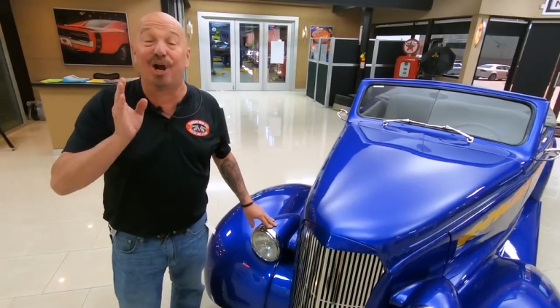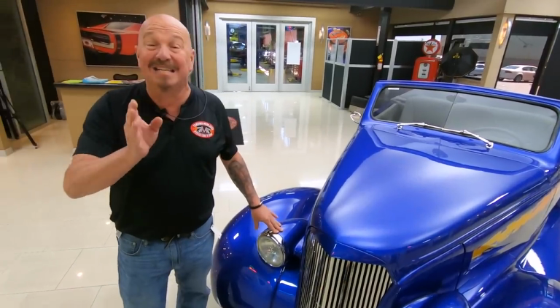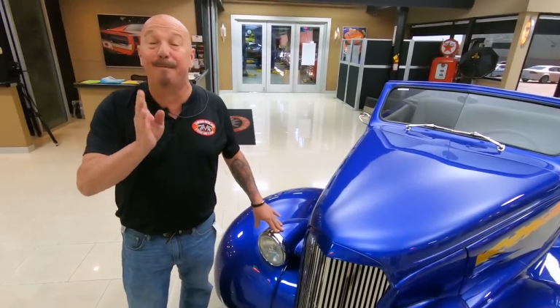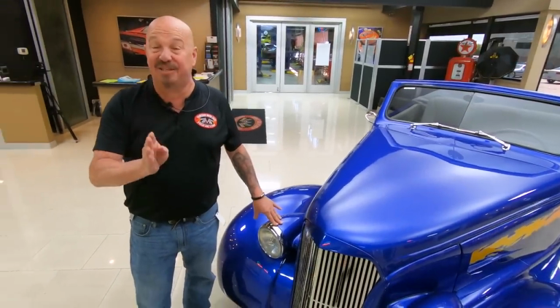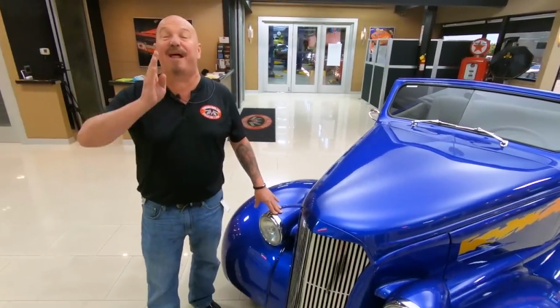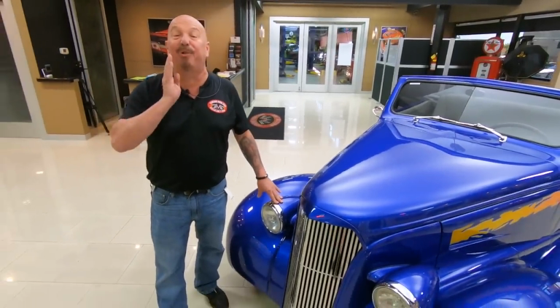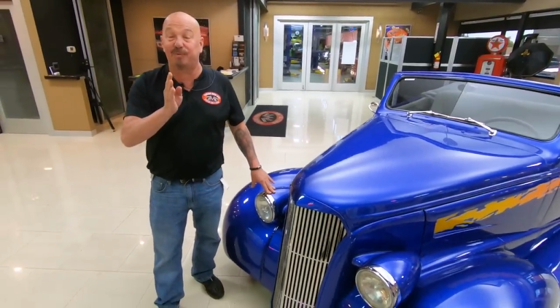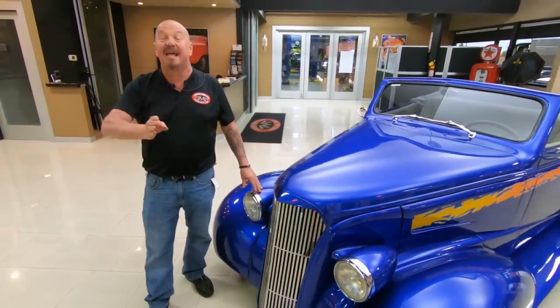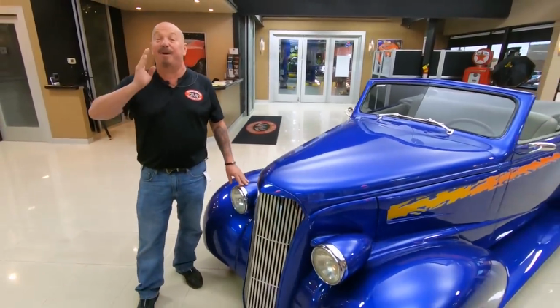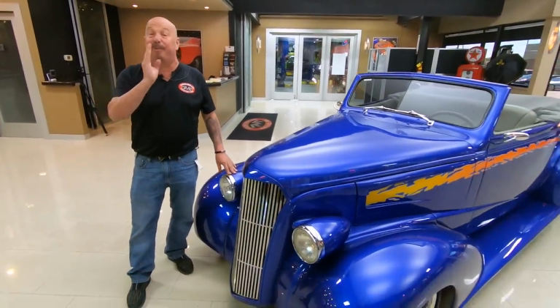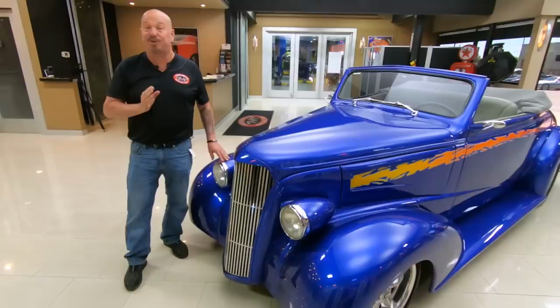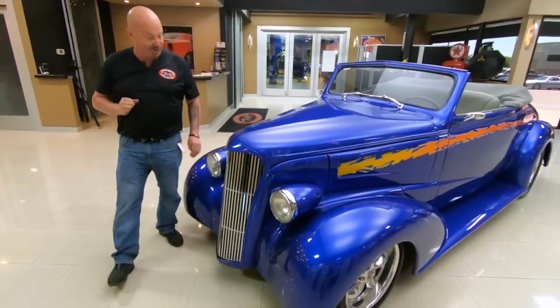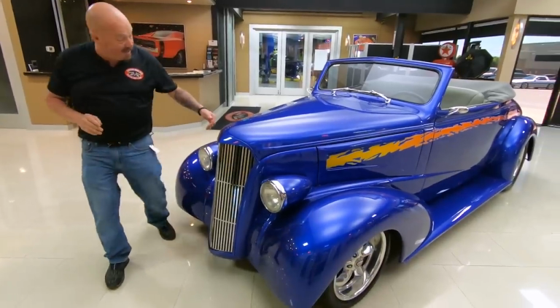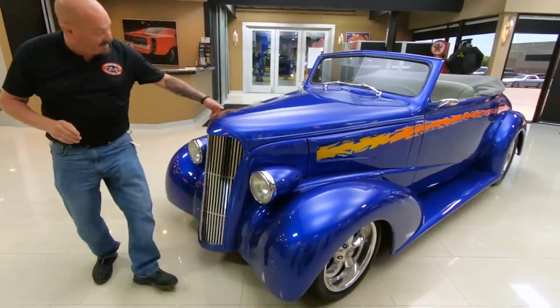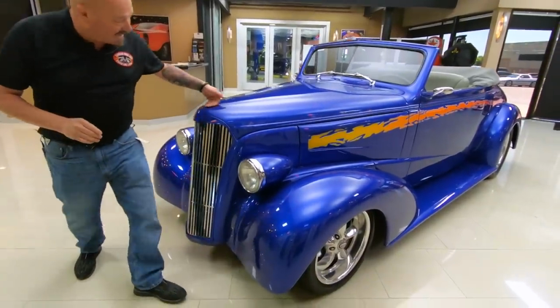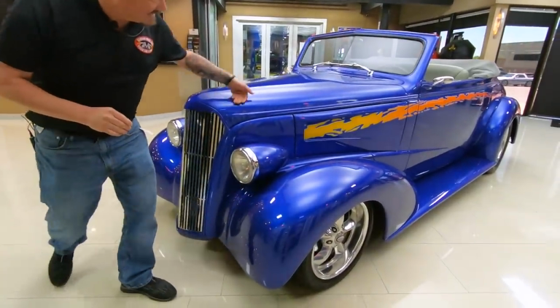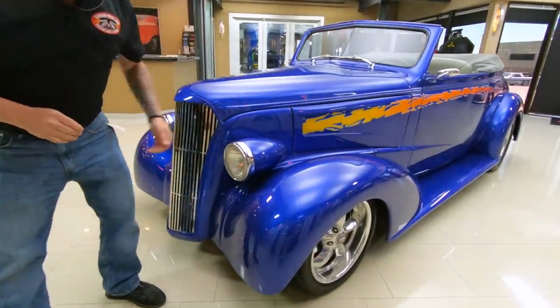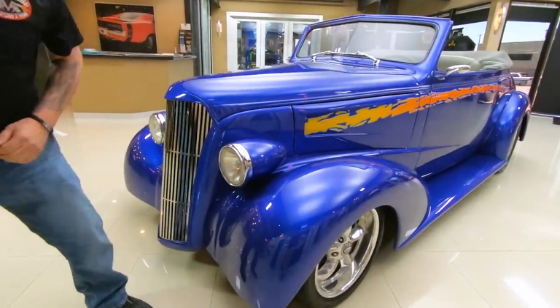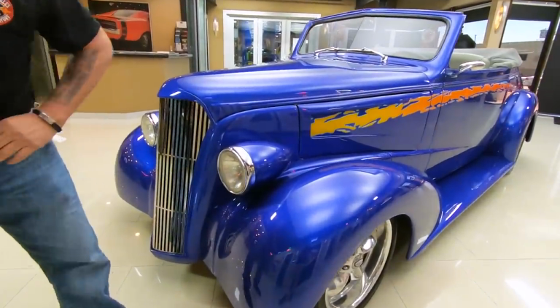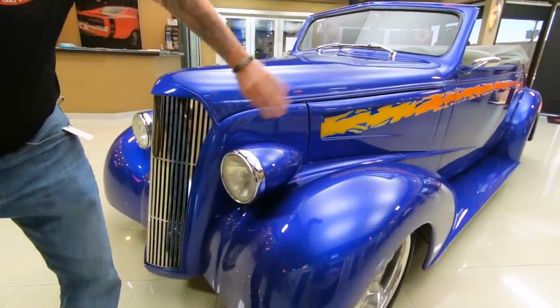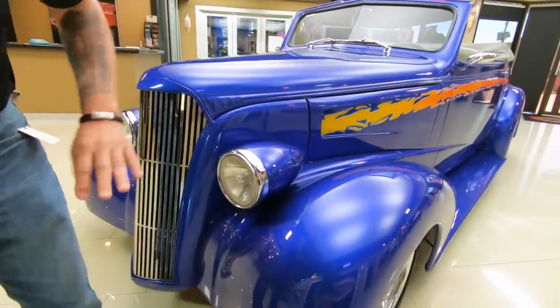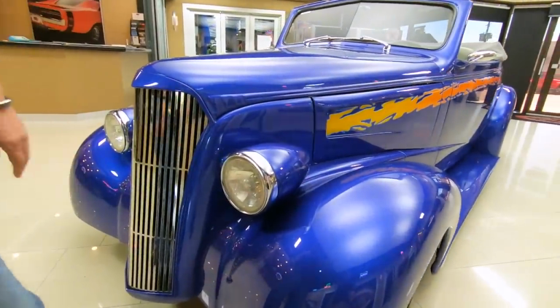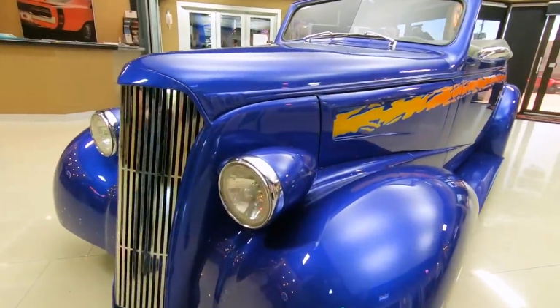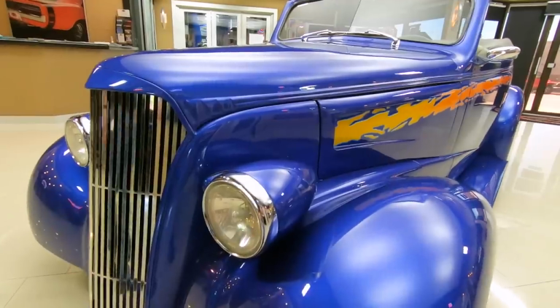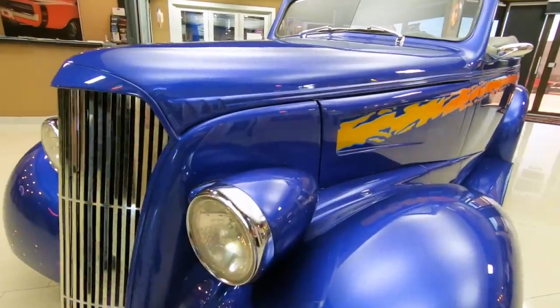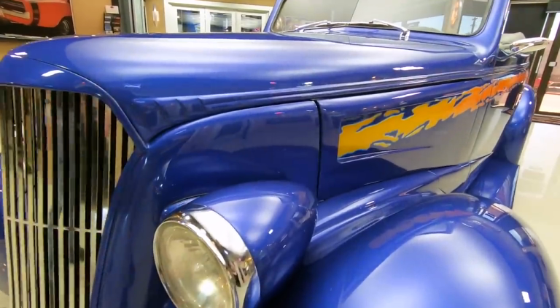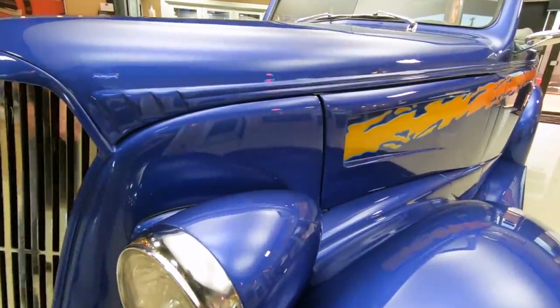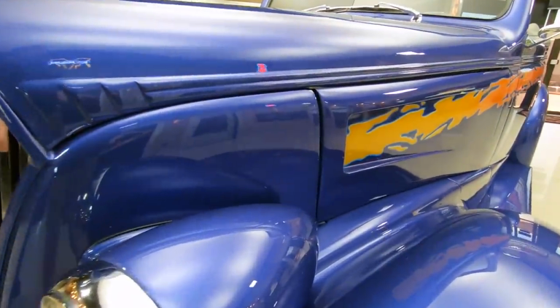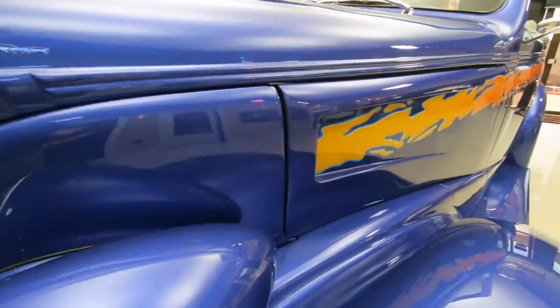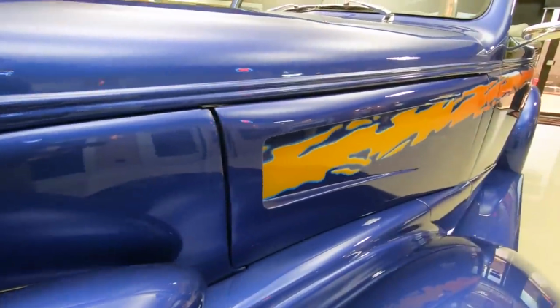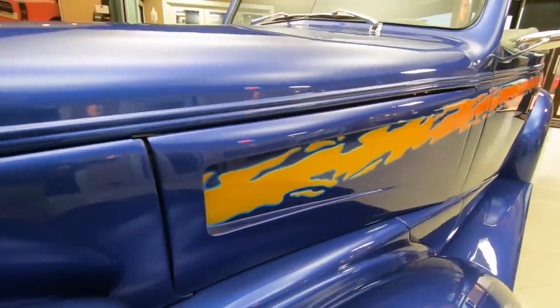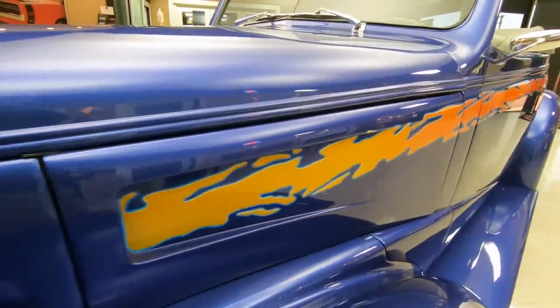This car is amazing — you're going to have a blast with it and I'm going to have a blast showing it to you. The paint is slick as can be, the graphics going down the side are slick as can be. She is a beauty.